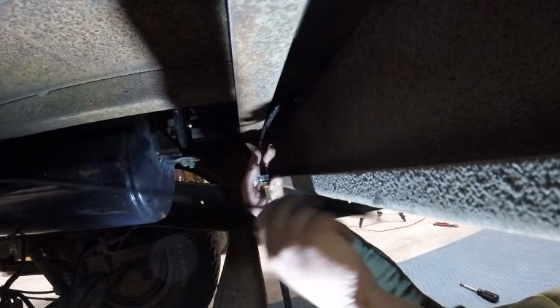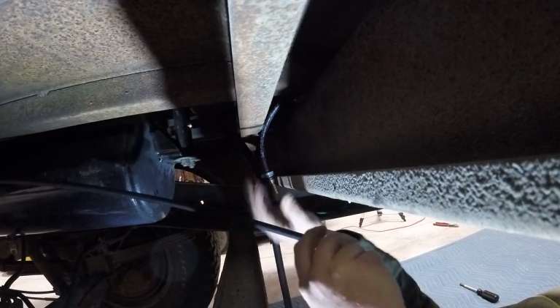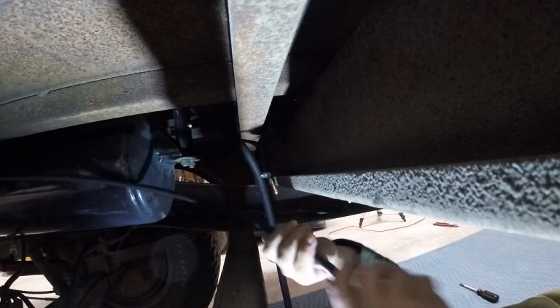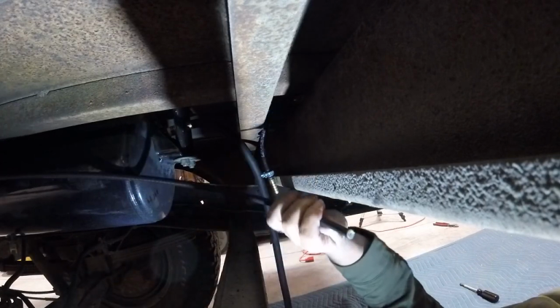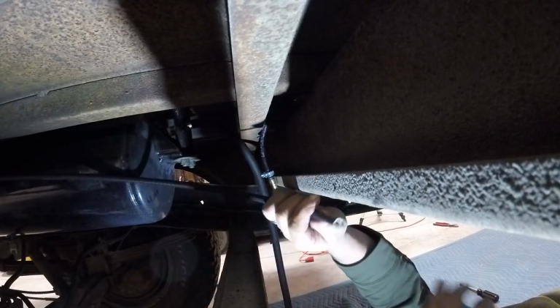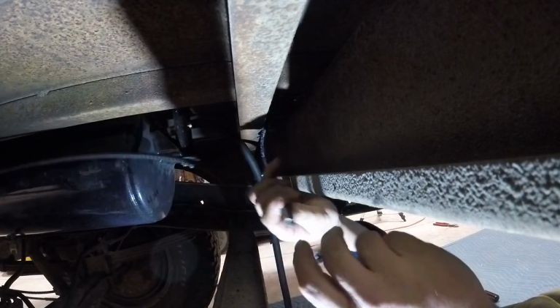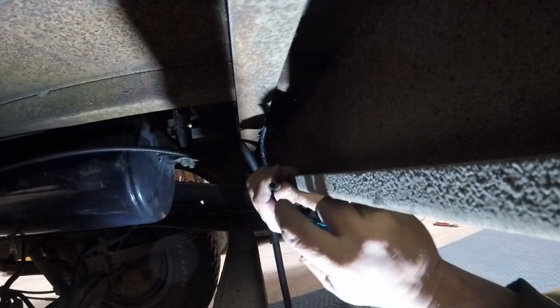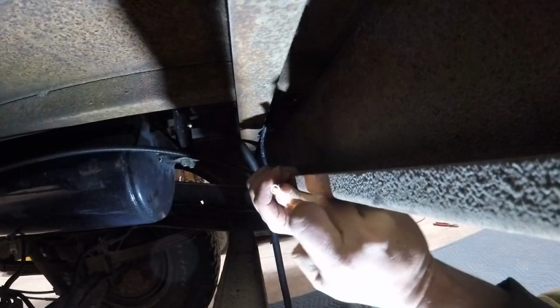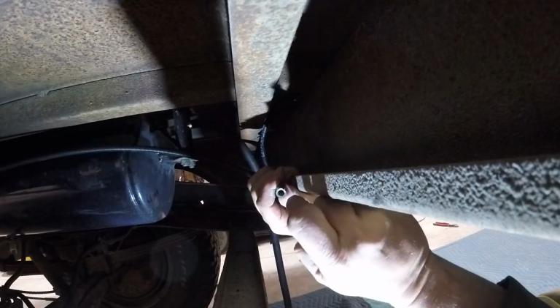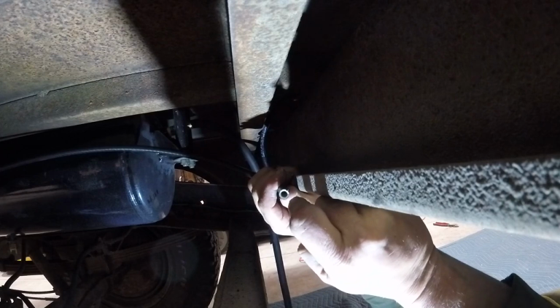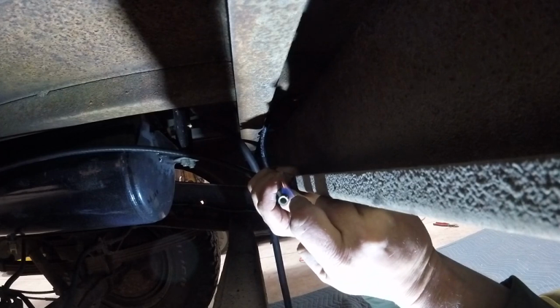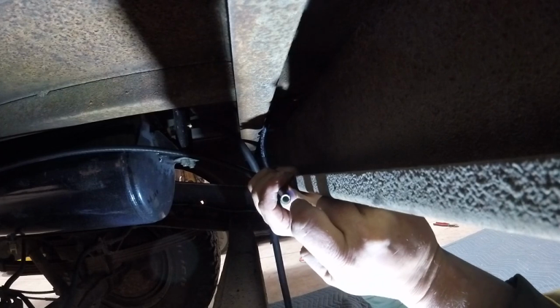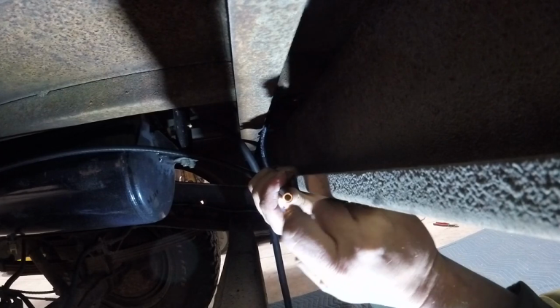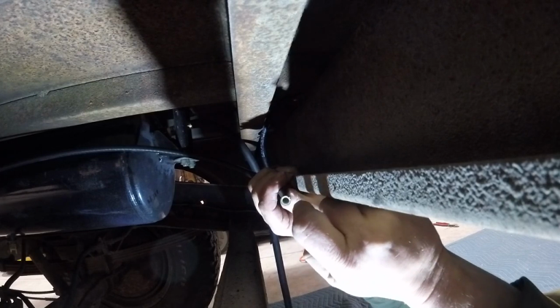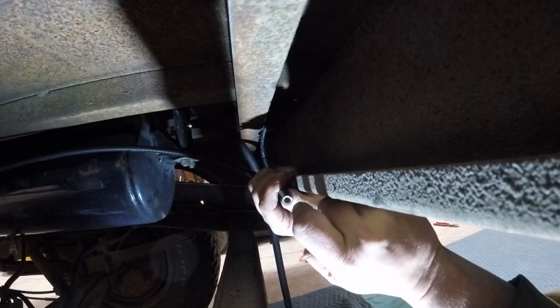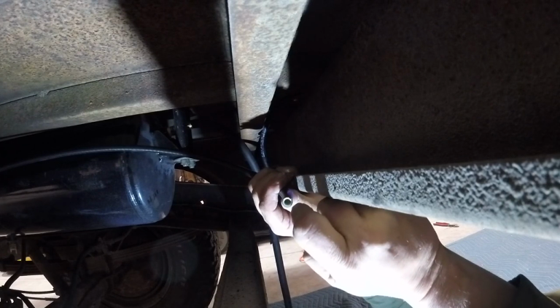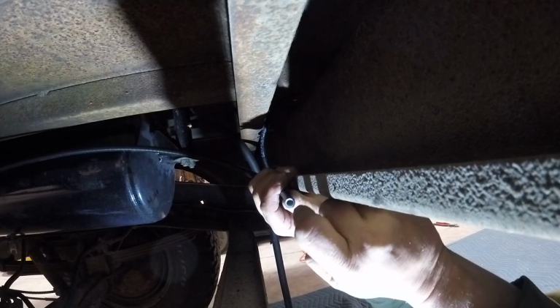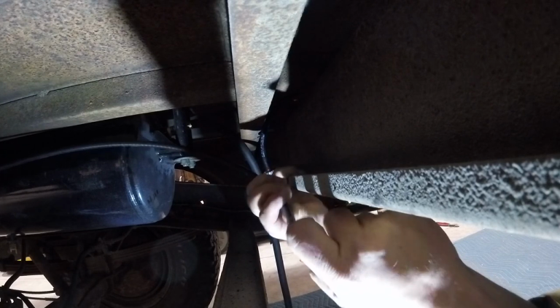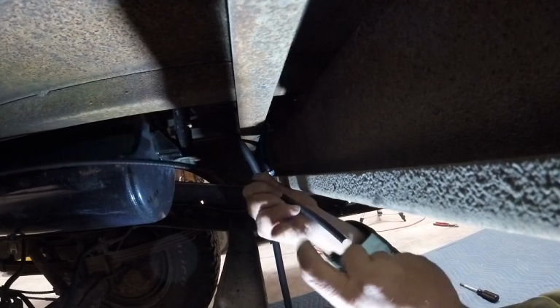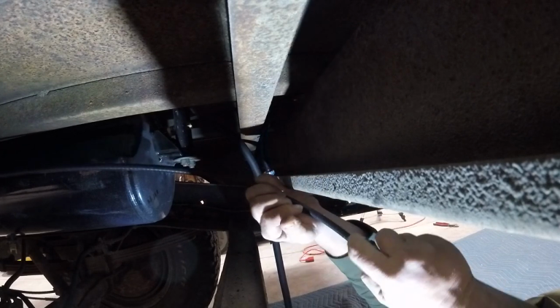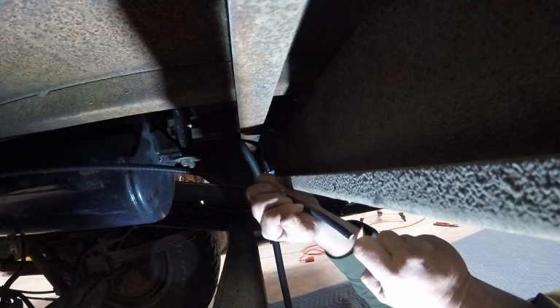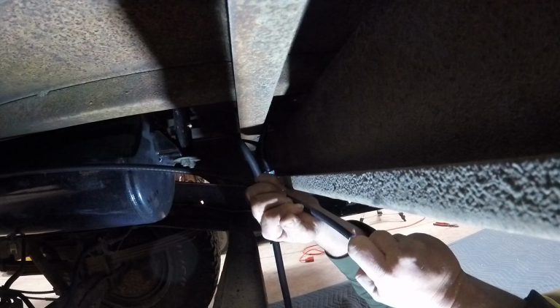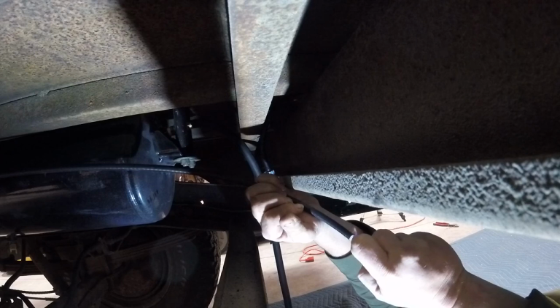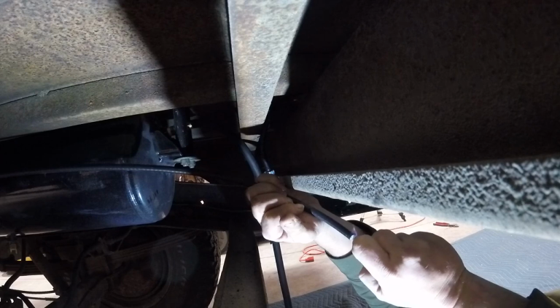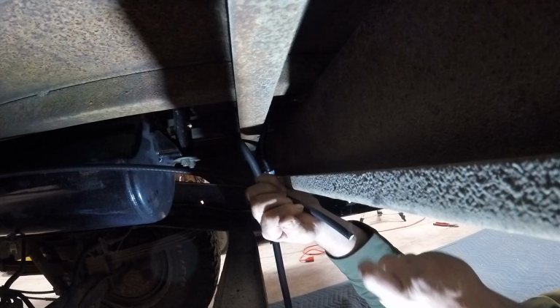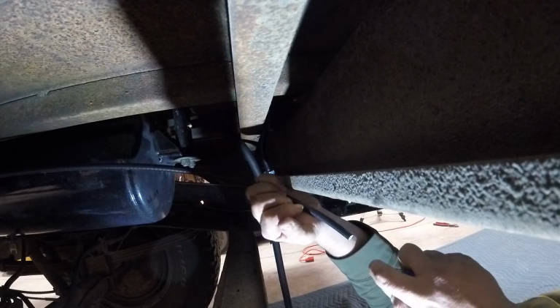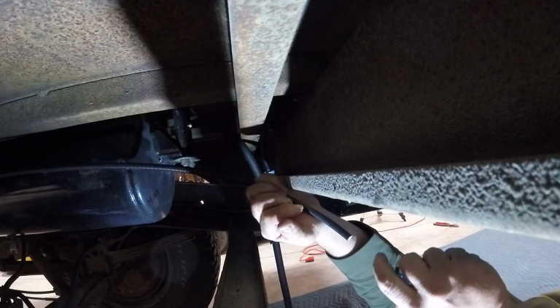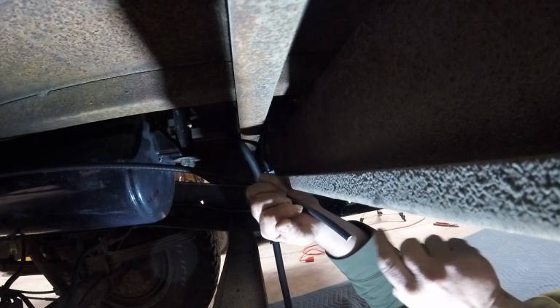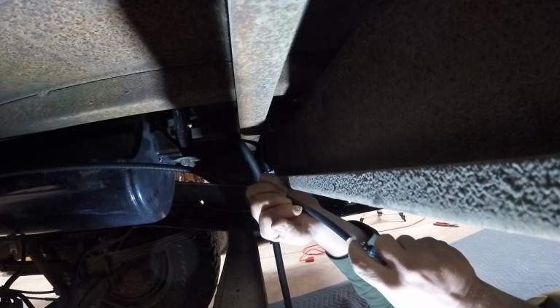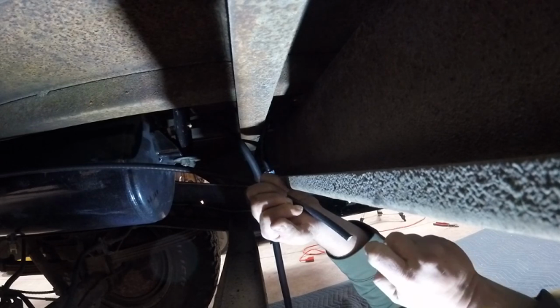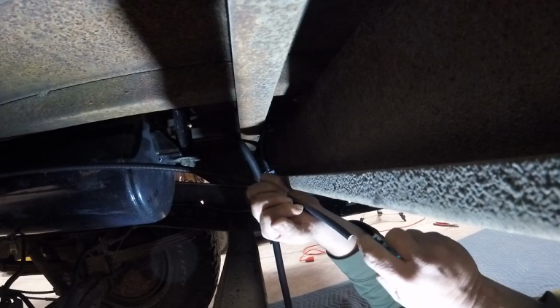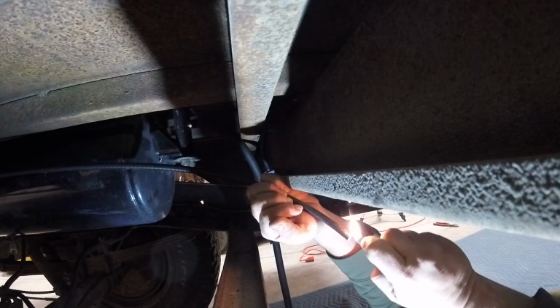Alright, now we've got to join this piece into that piece — like this. We're going to heat this pipe up like this. Probably not recommended with gas line.